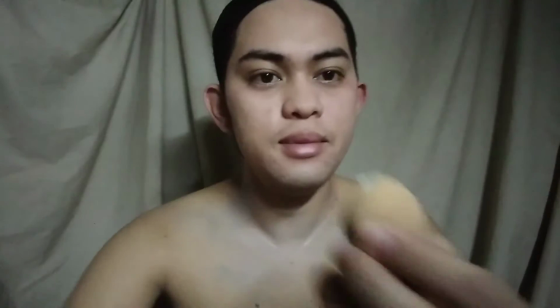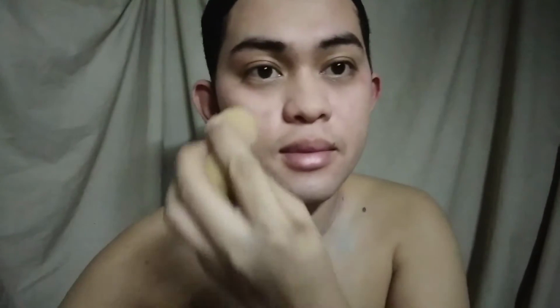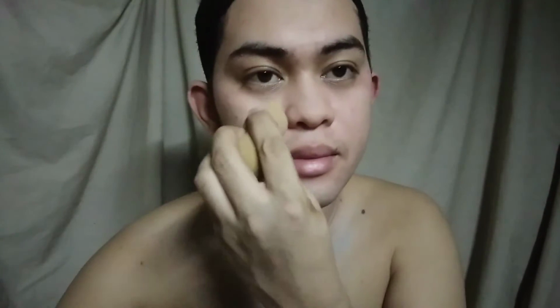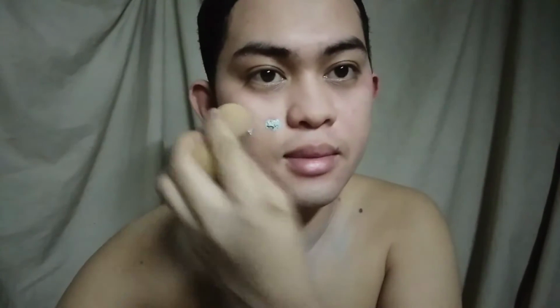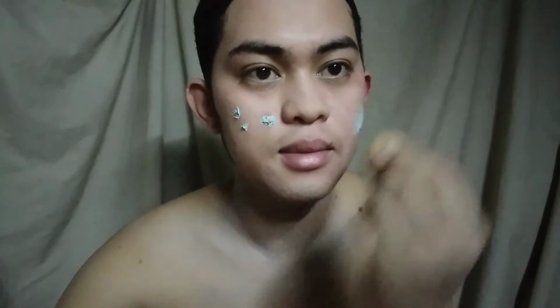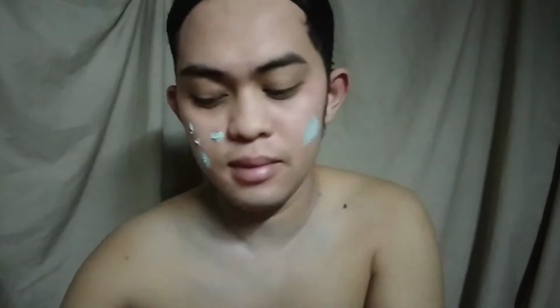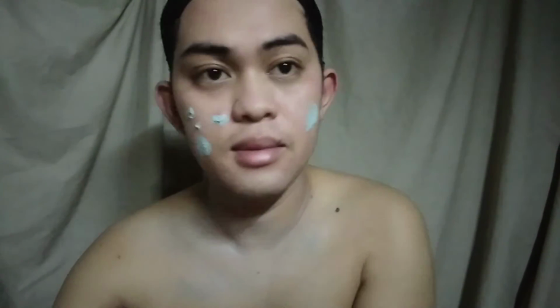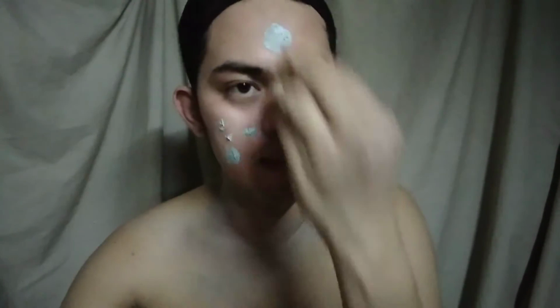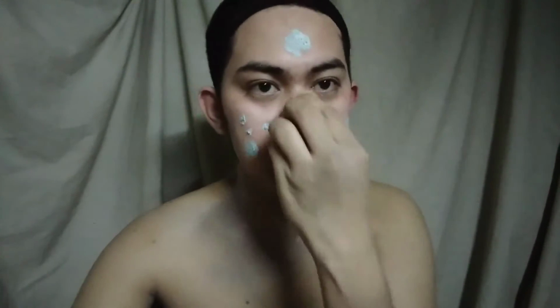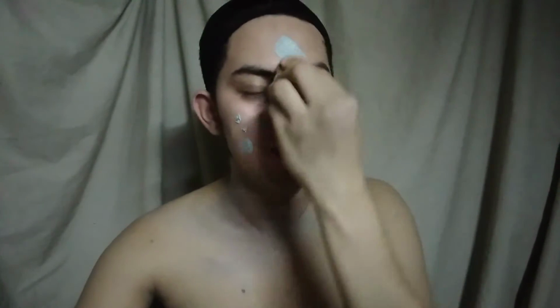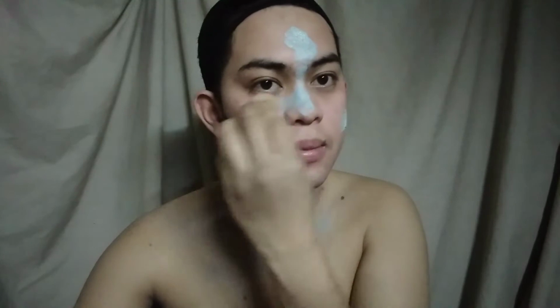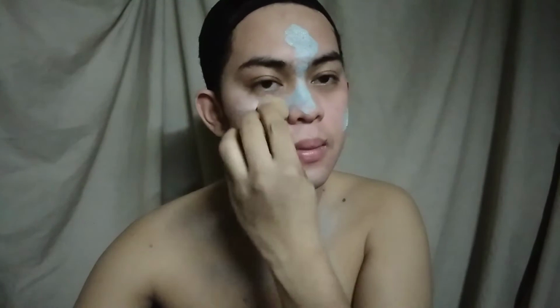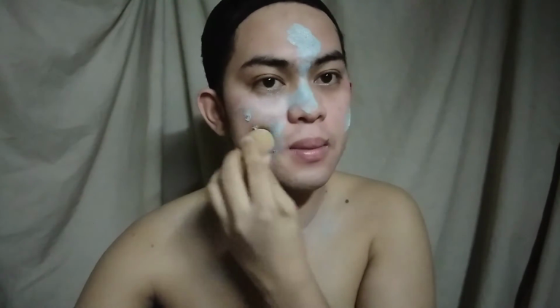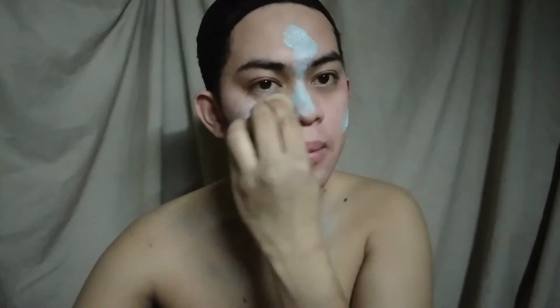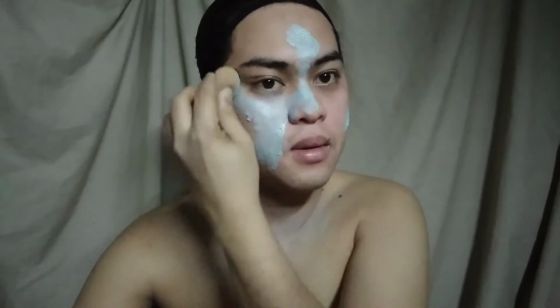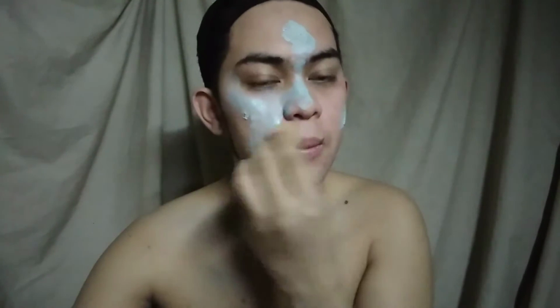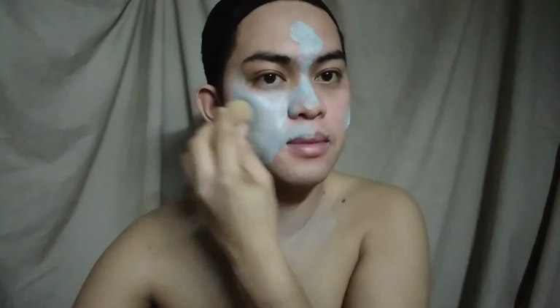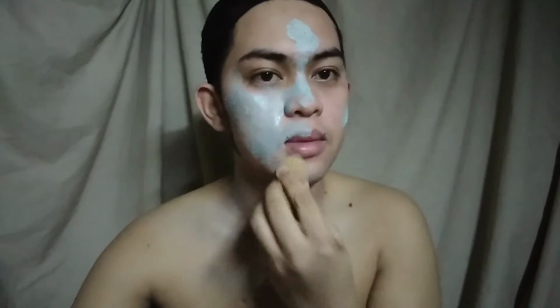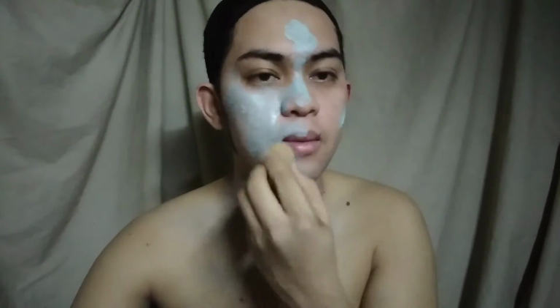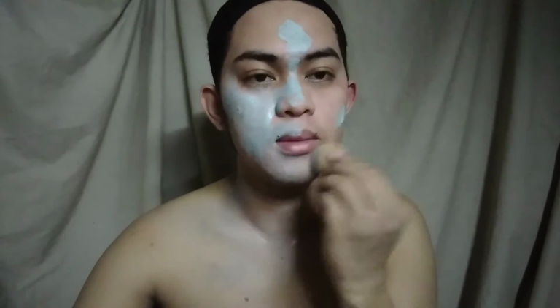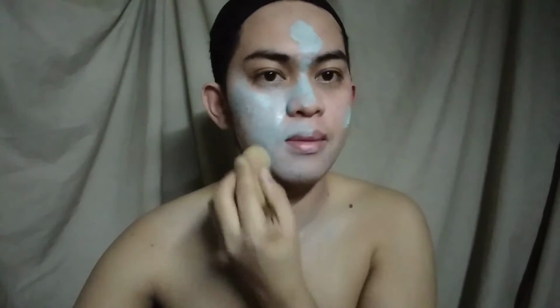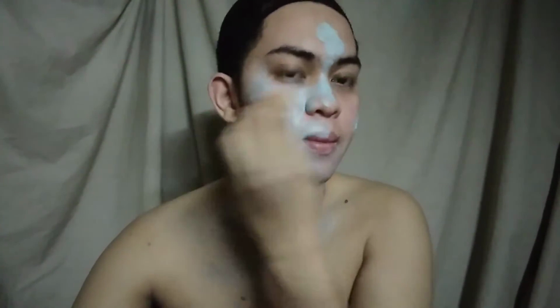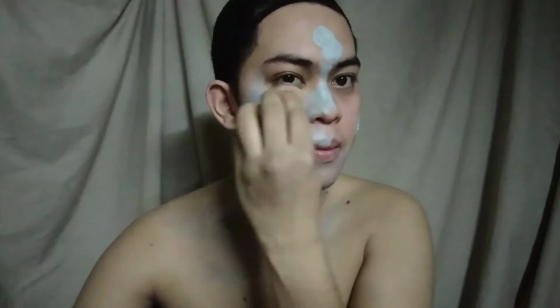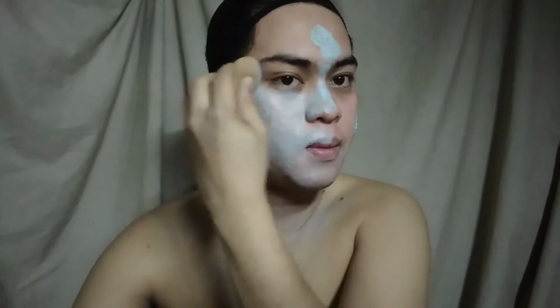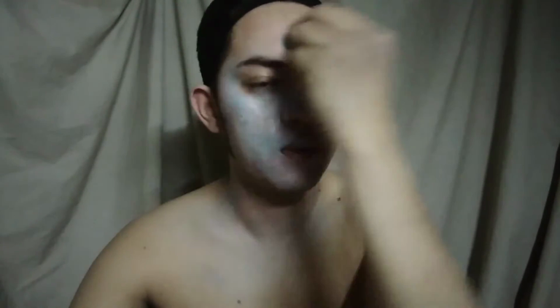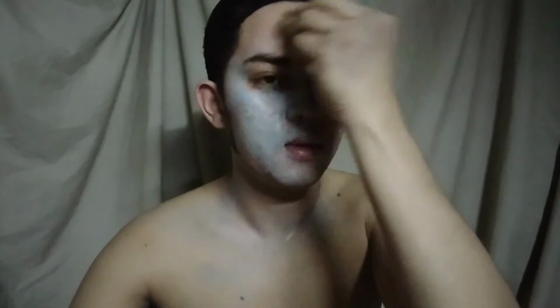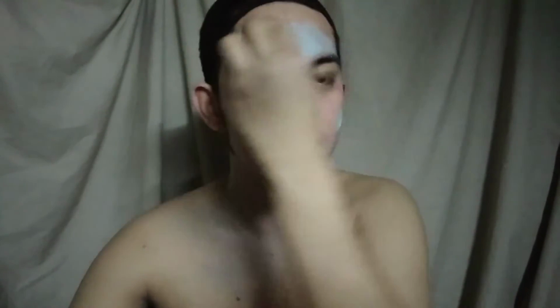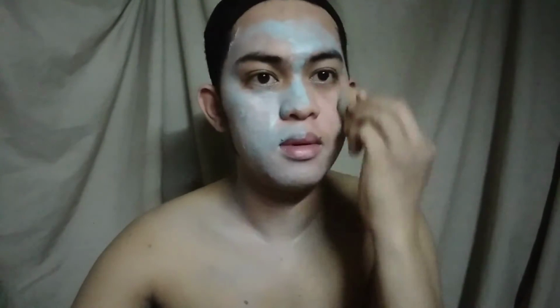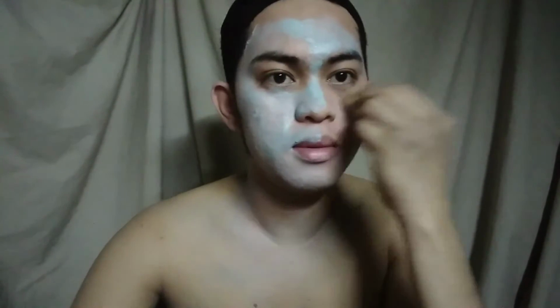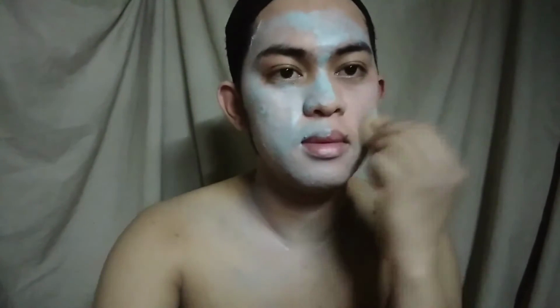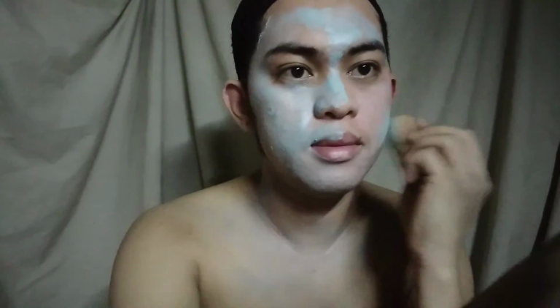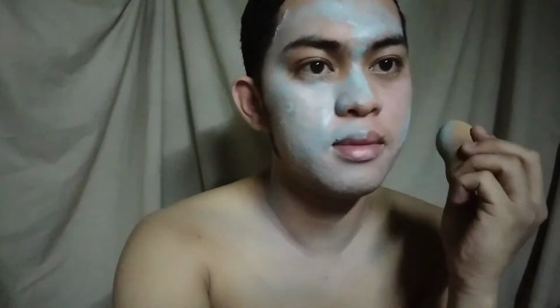Para sa ating body paint, gumamit ako ng shadow BB cream at blue eyeshadow. Dinuro ko ang eyeshadow at inaloy ito sa BB cream. Ito ang magsisilabi natin bilang body paint.